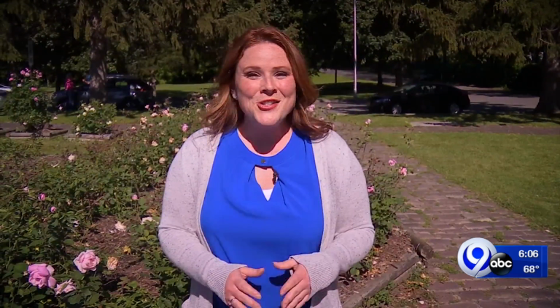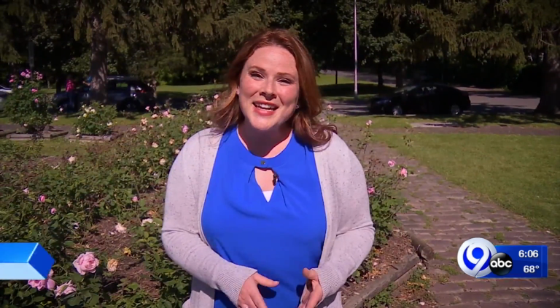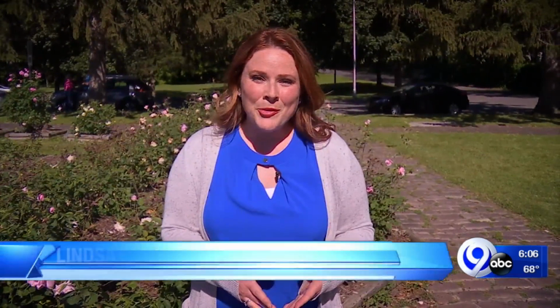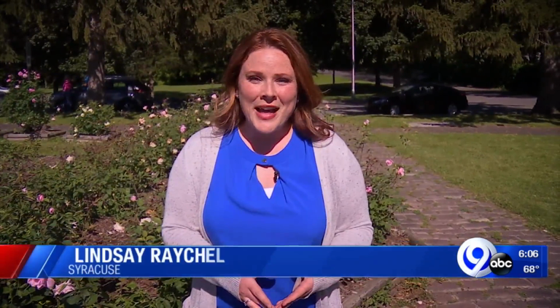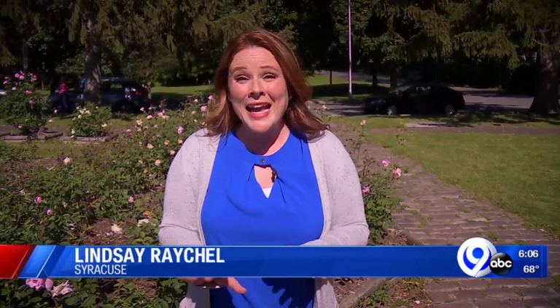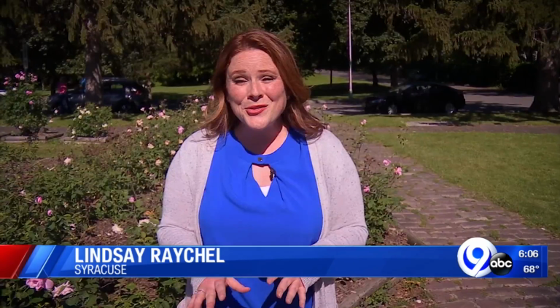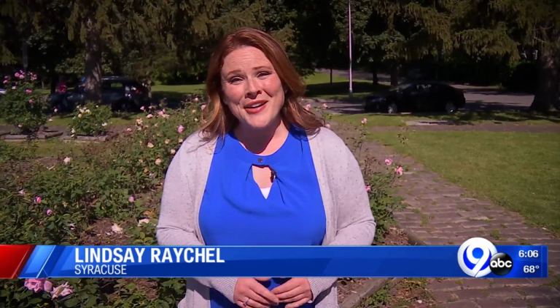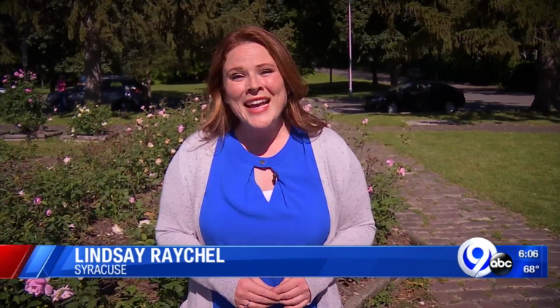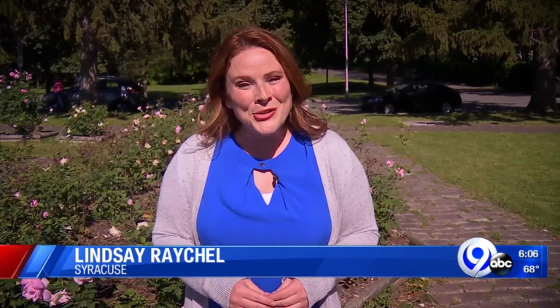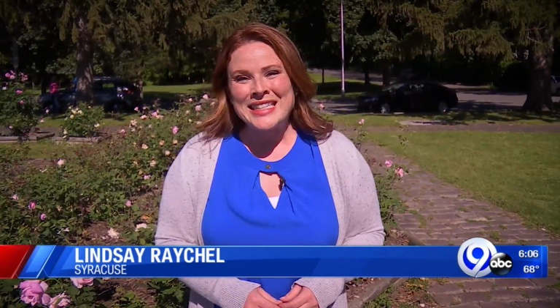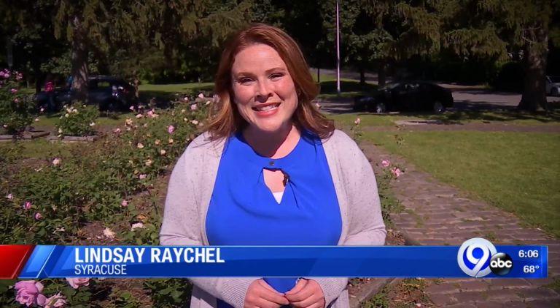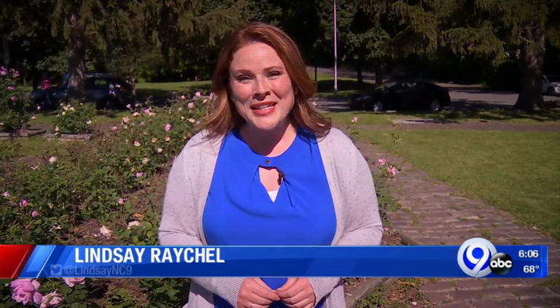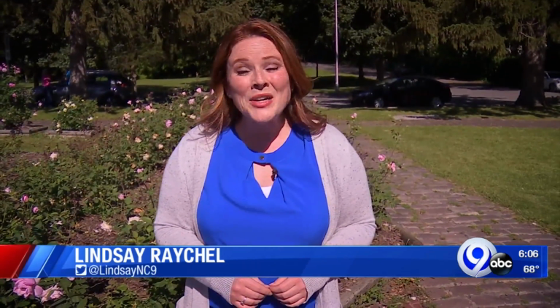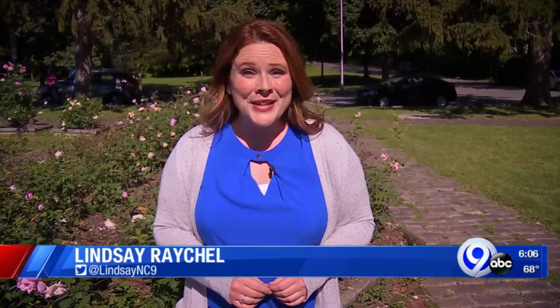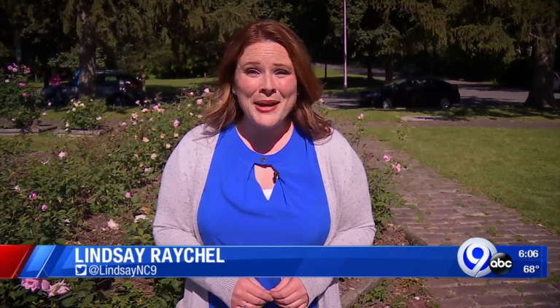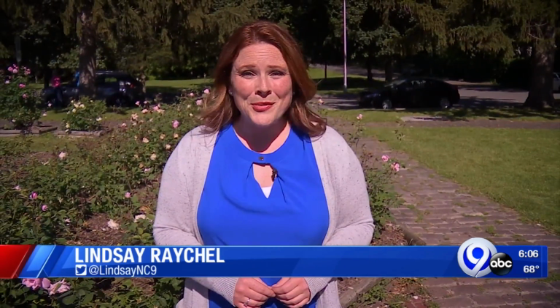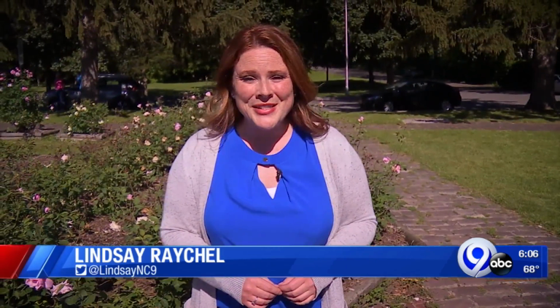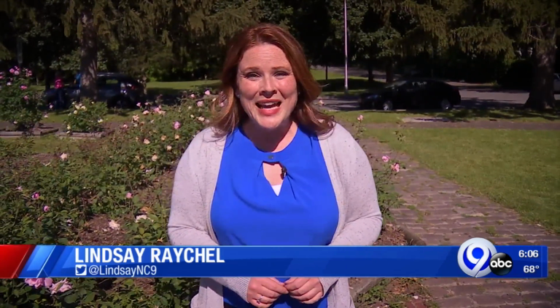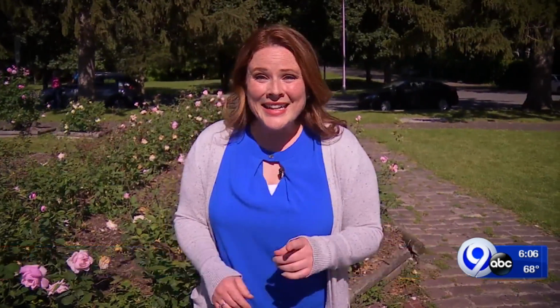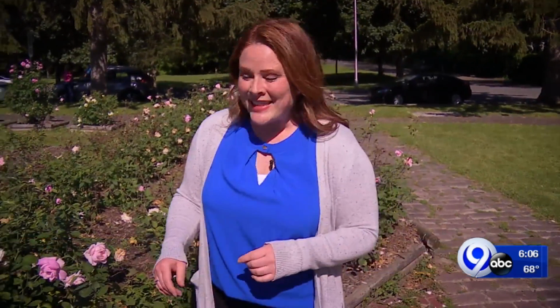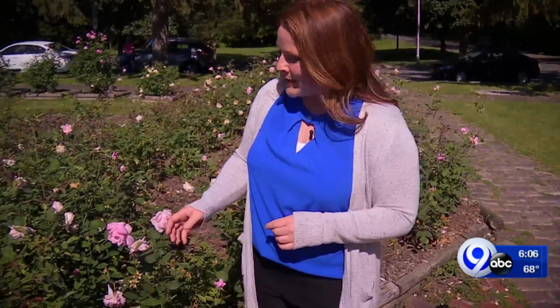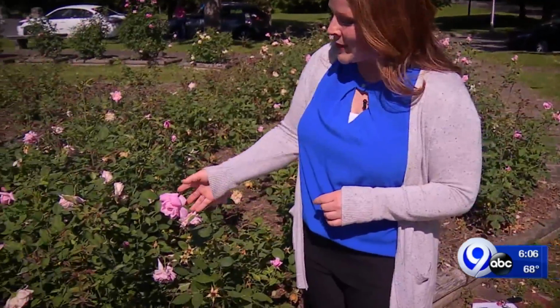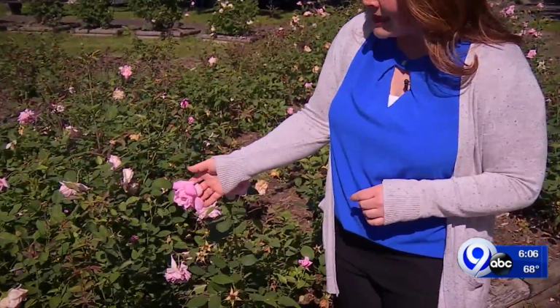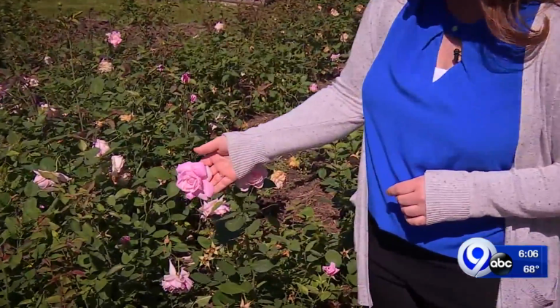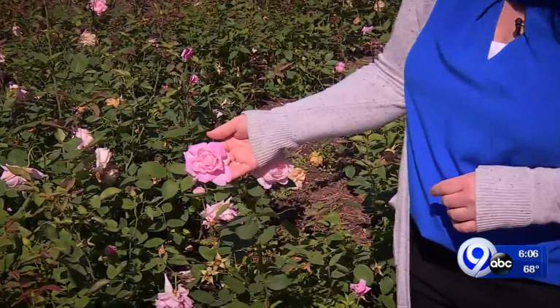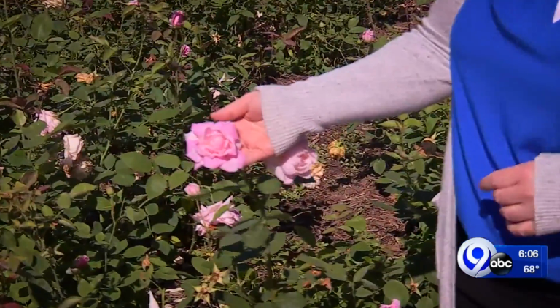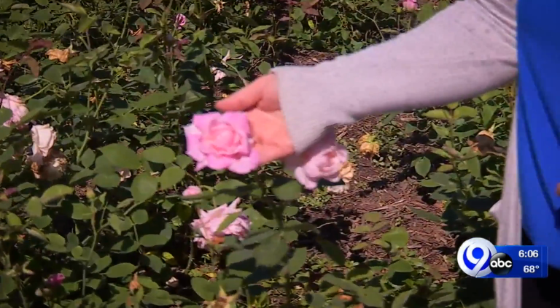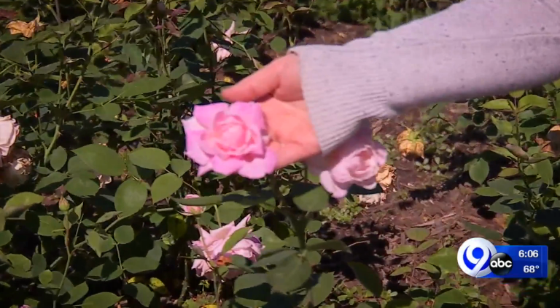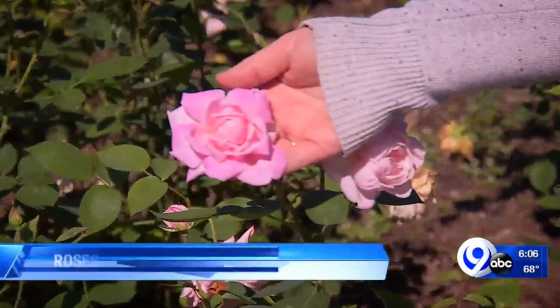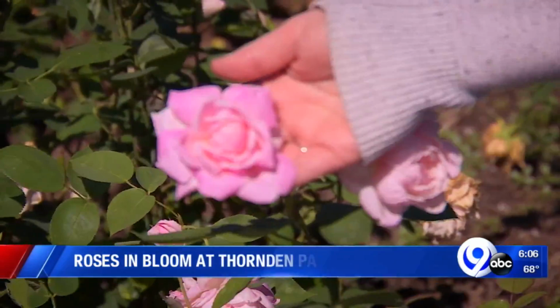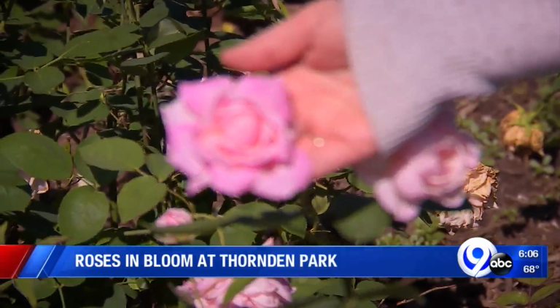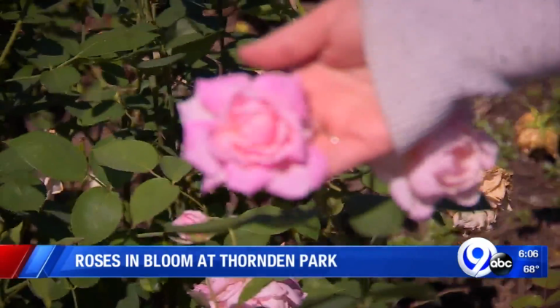Just like the spring flowers and the strawberries, that early 90-degree heat really sped up the roses too. Take a look at this one — it's called Lady Ursula and it was planted here in the 1920s.